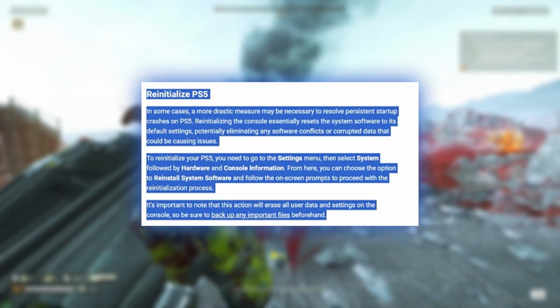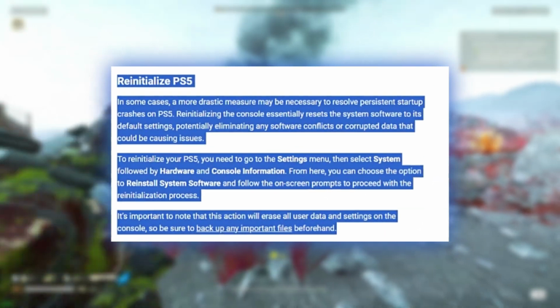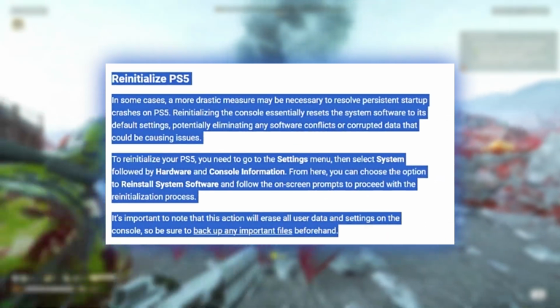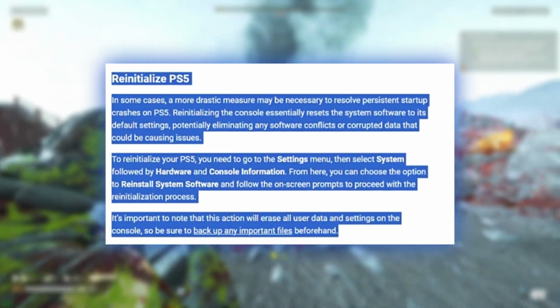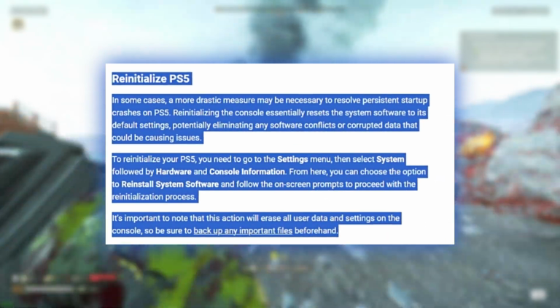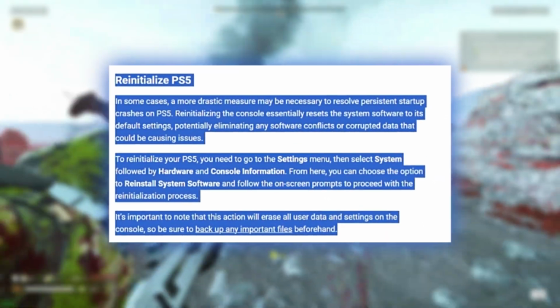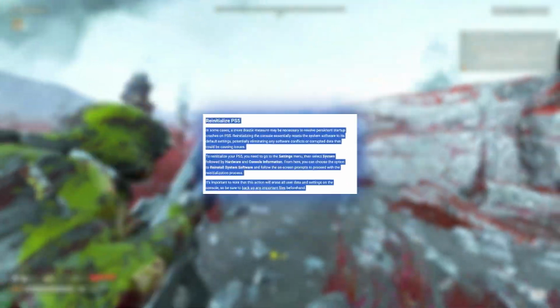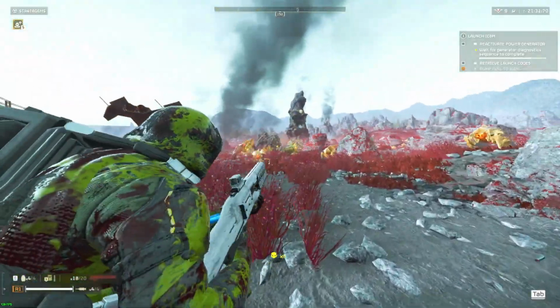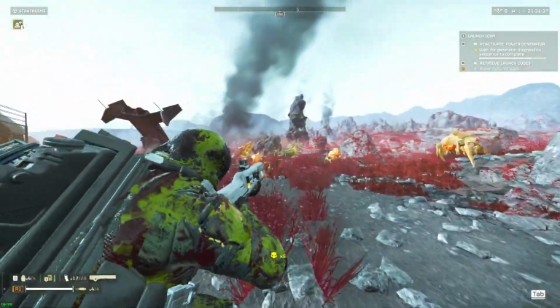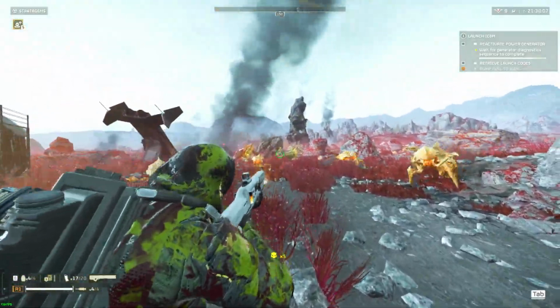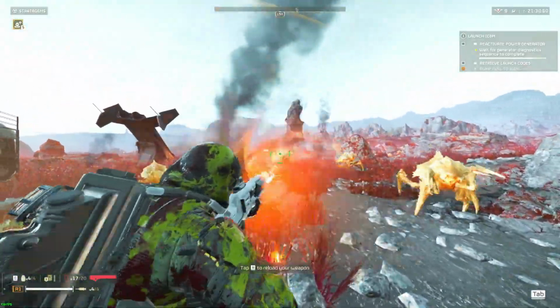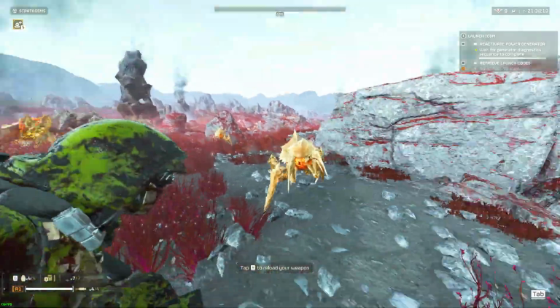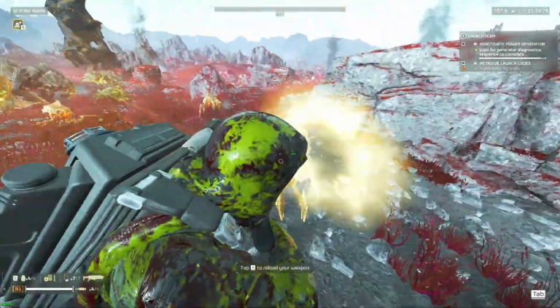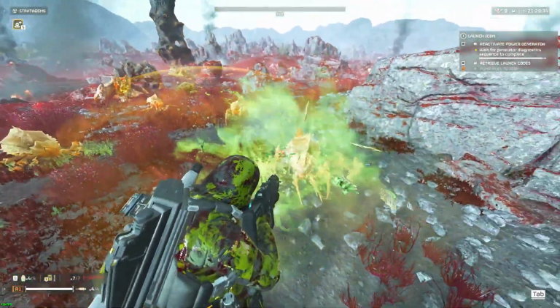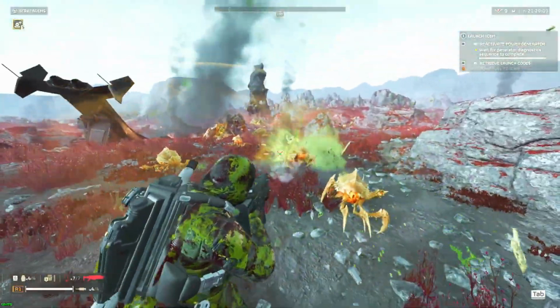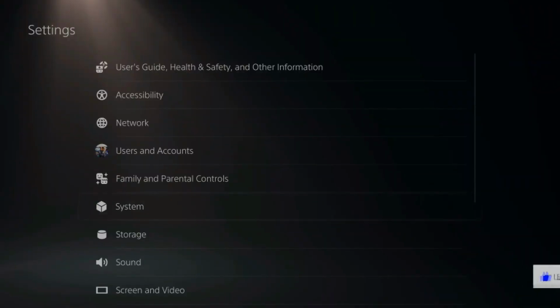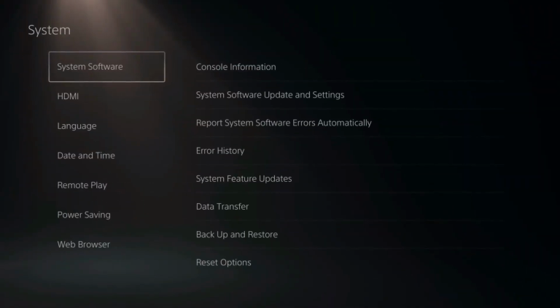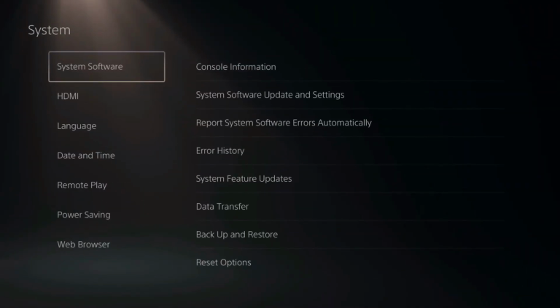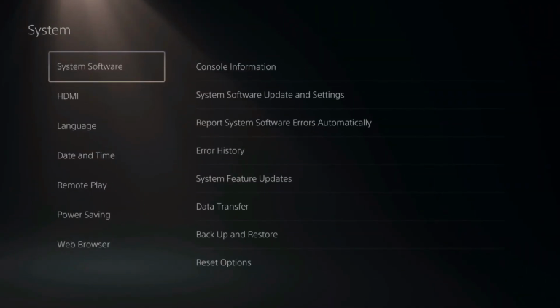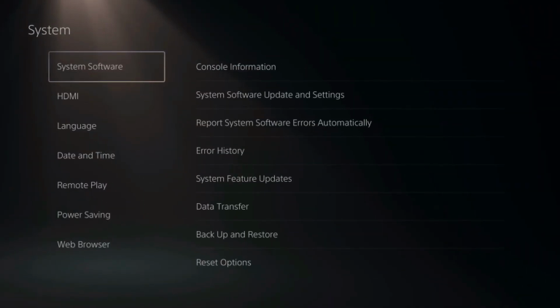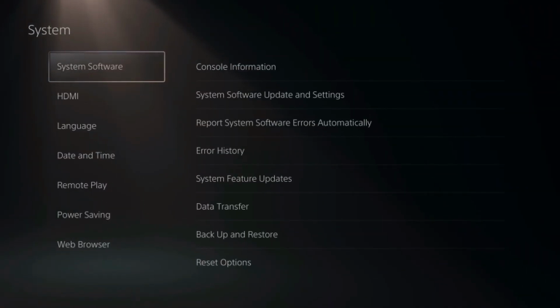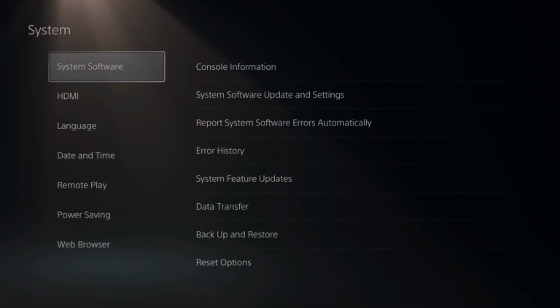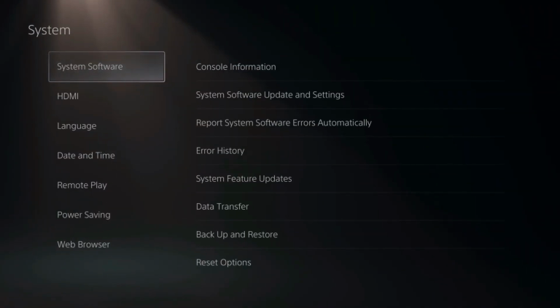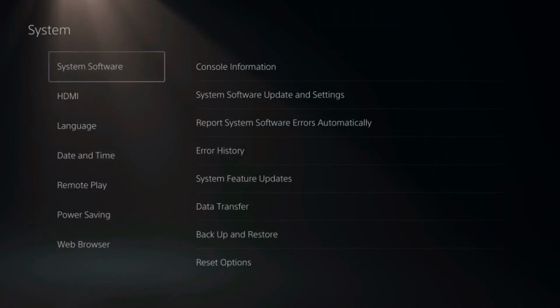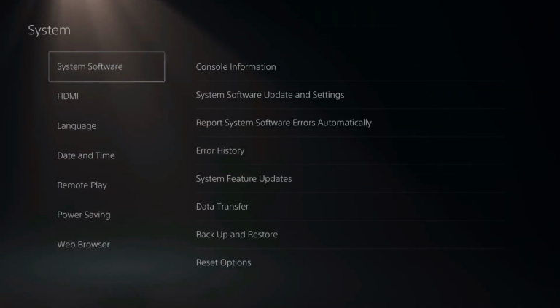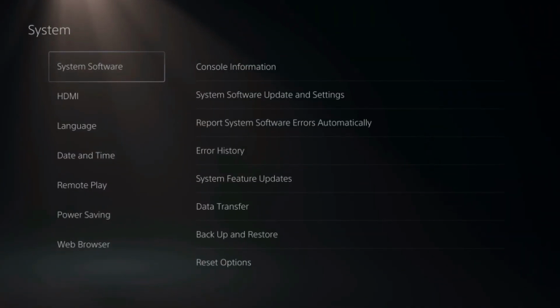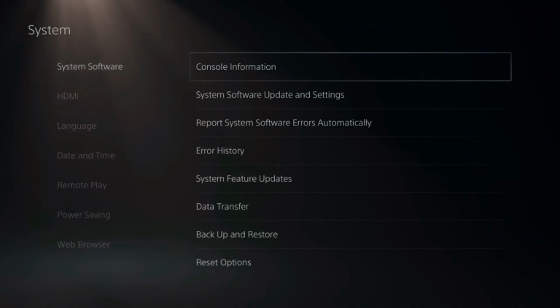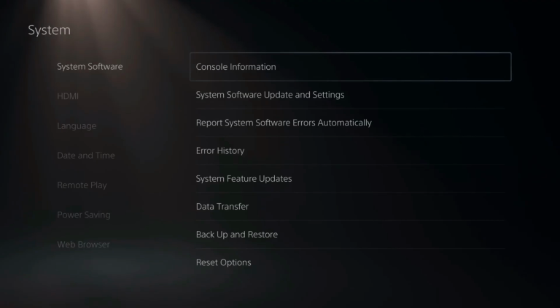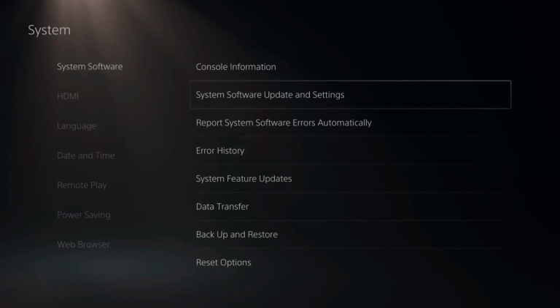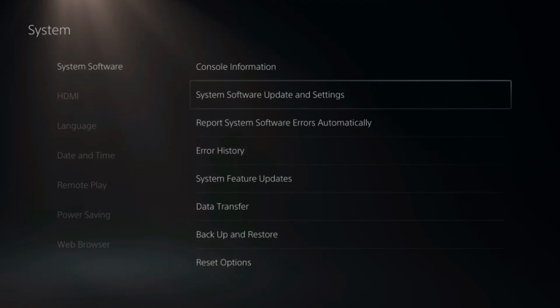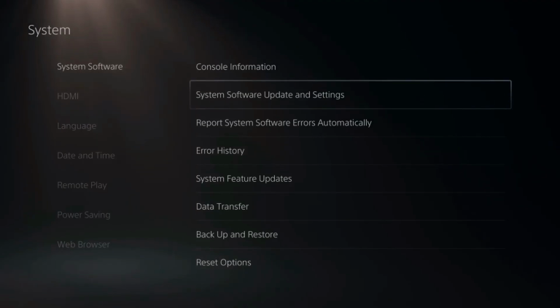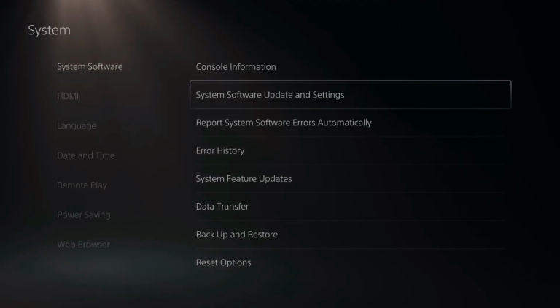Re-initializing the PS5 is another option. It's like a factory reset for the console's OS. Just go to Settings, then System, Hardware, and Console Information, and select Reinstall System Software.